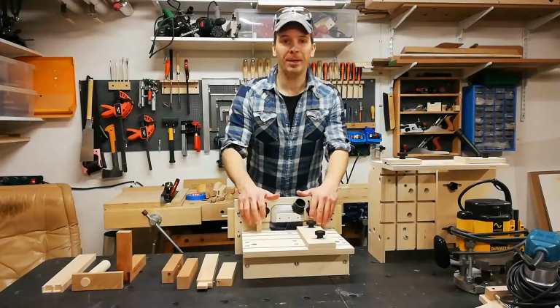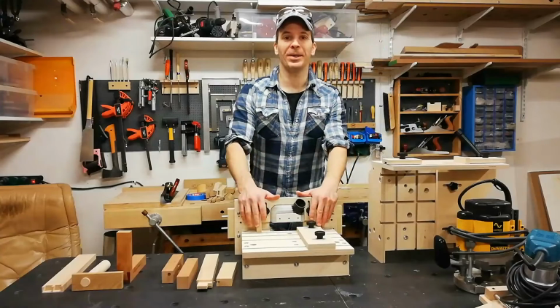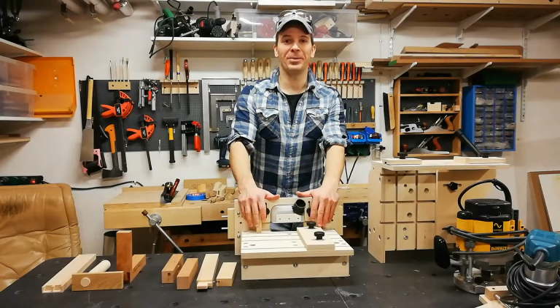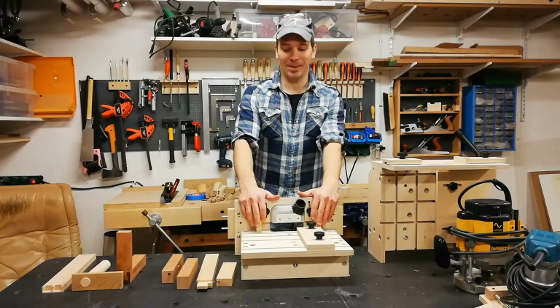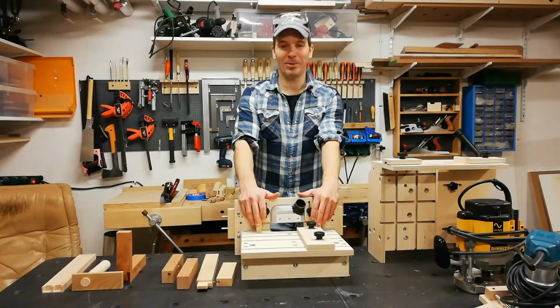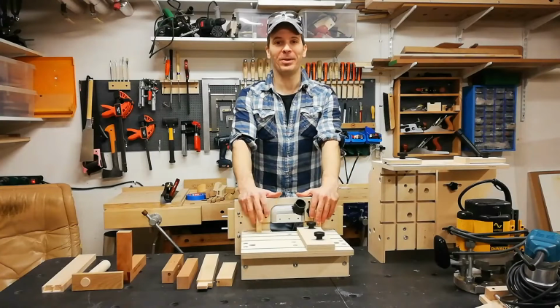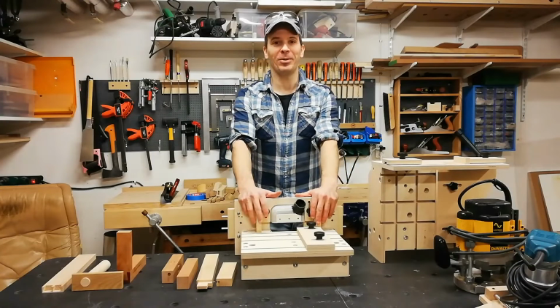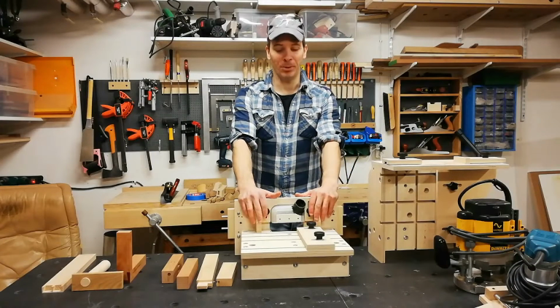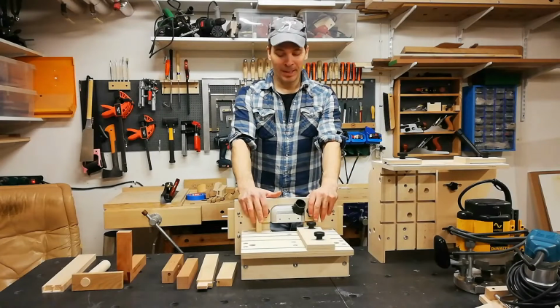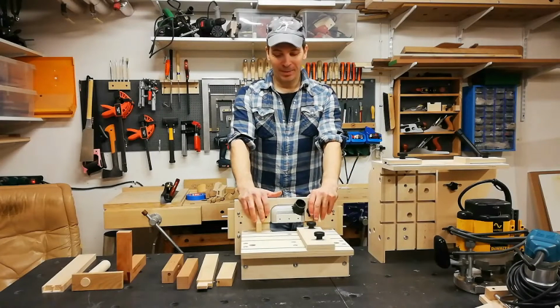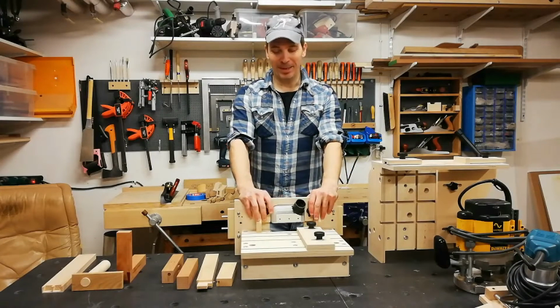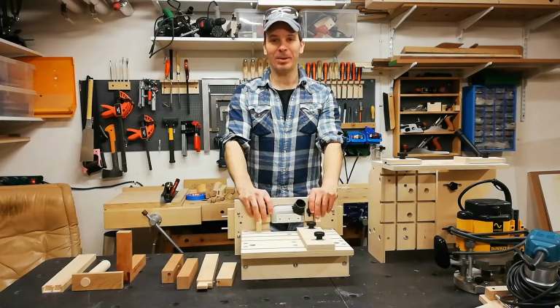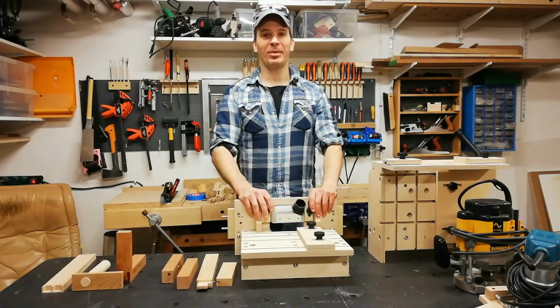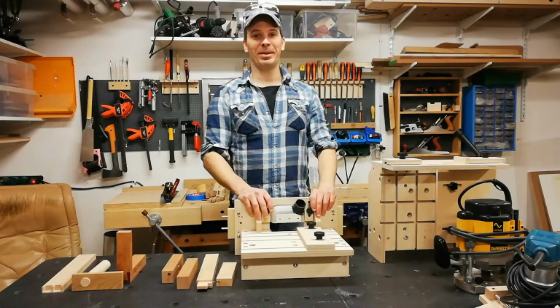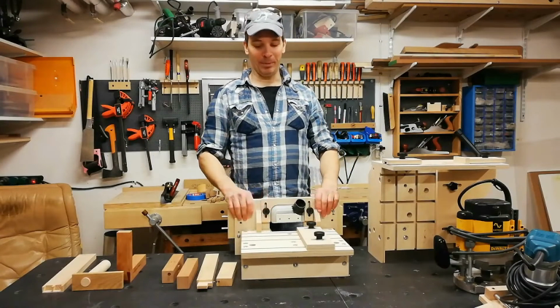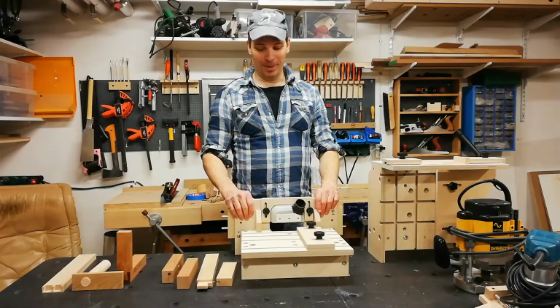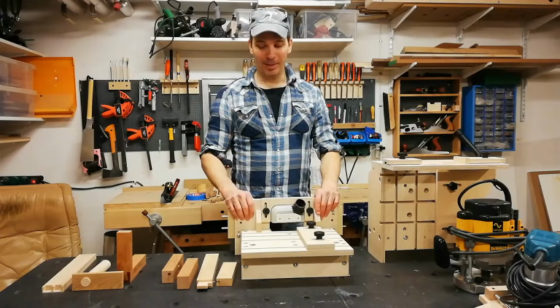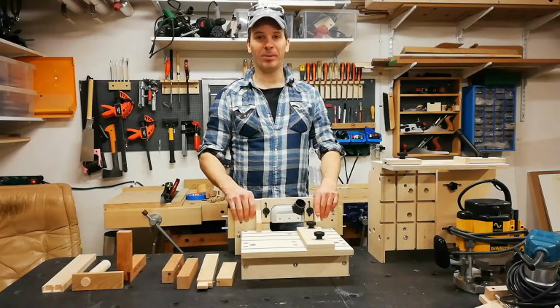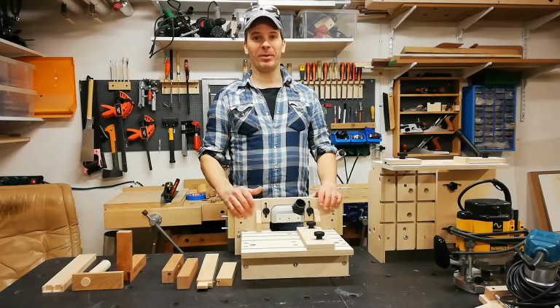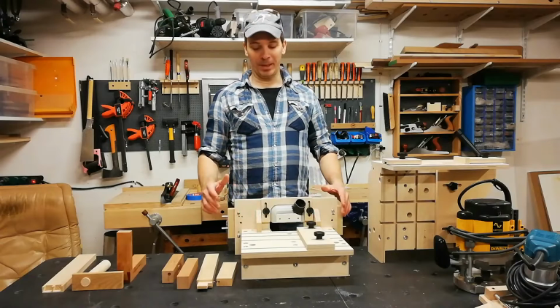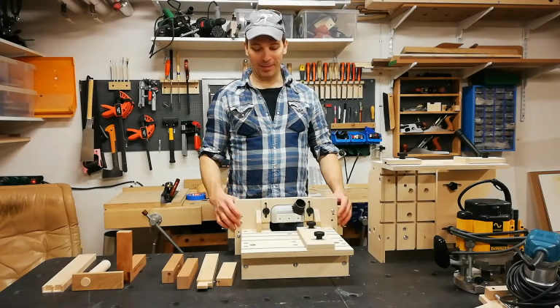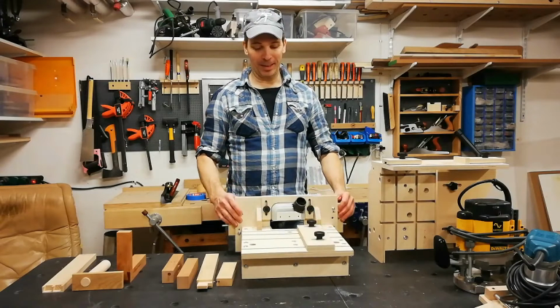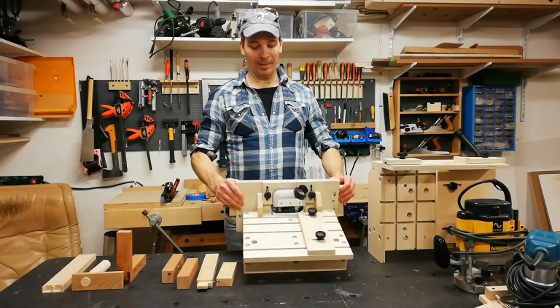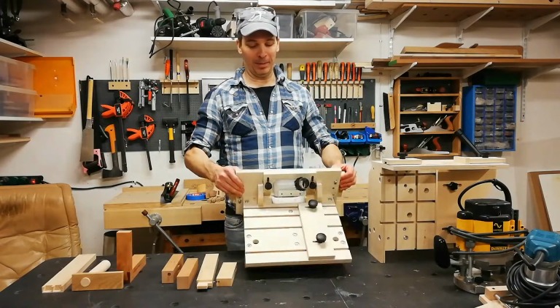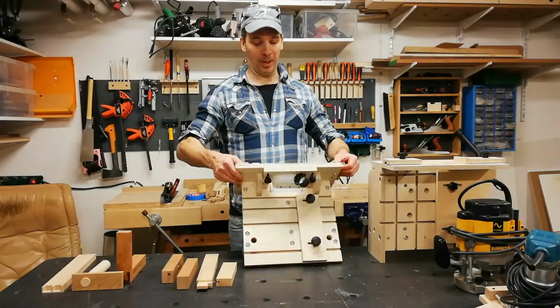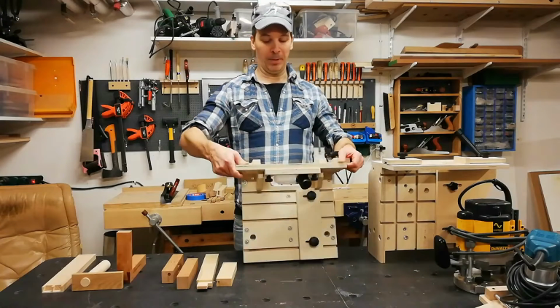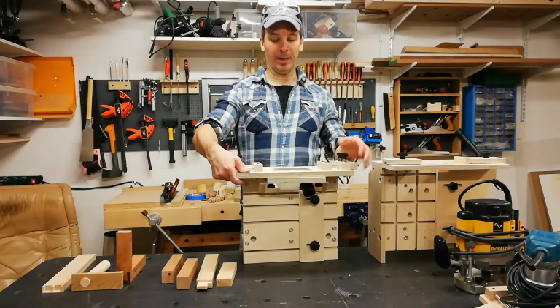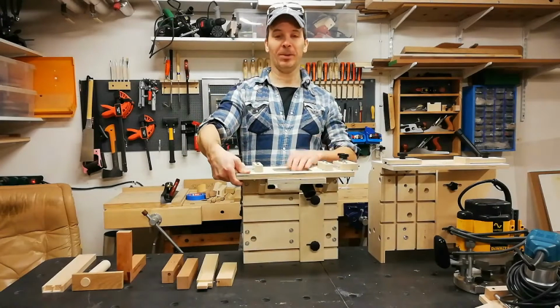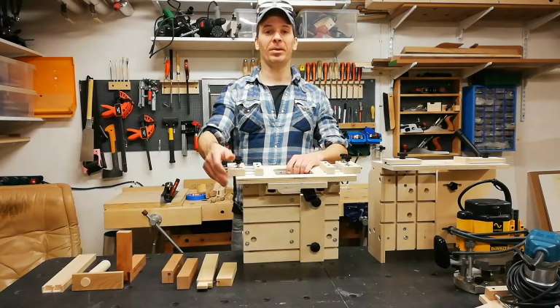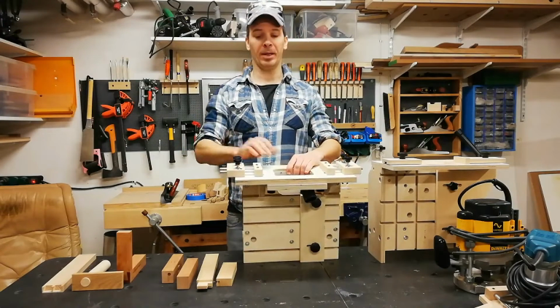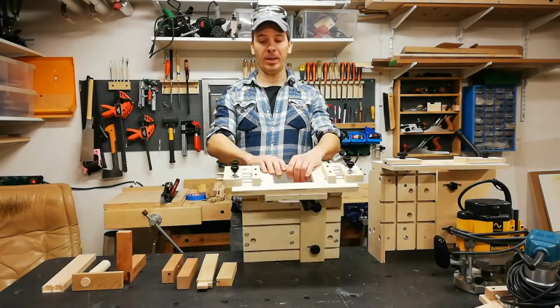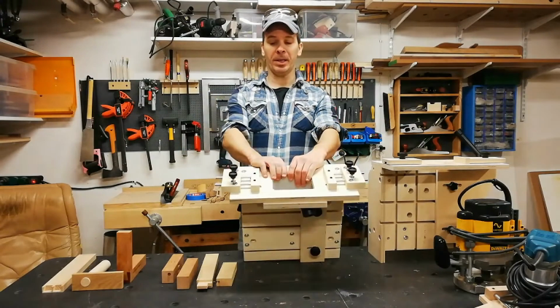Hello and welcome to today's show. Today I will present one of my absolute favorite jigs. It's this jig here. I call it the Engrain Jig.